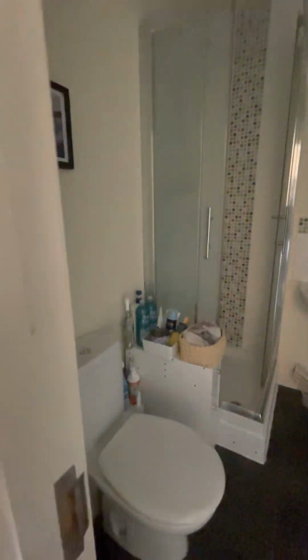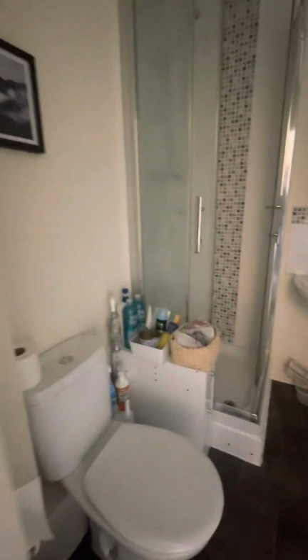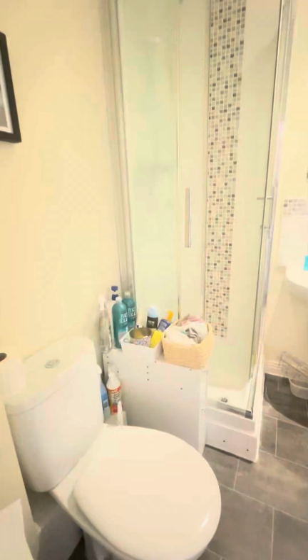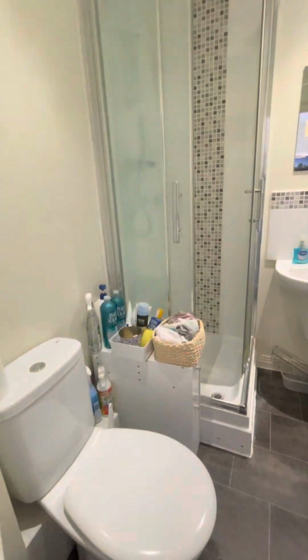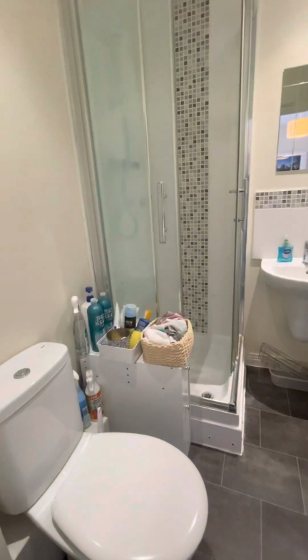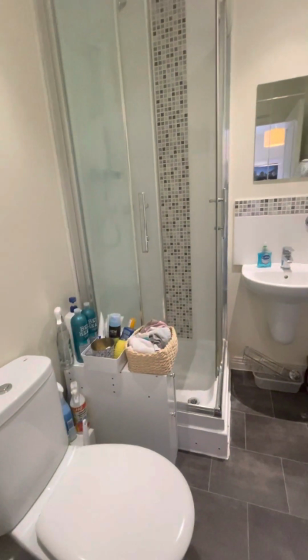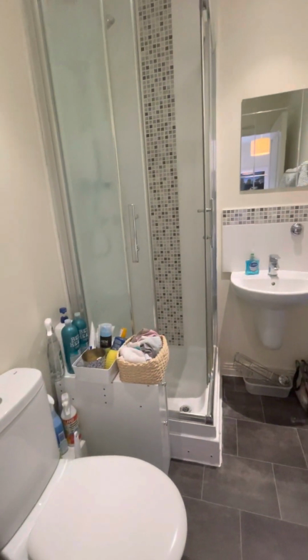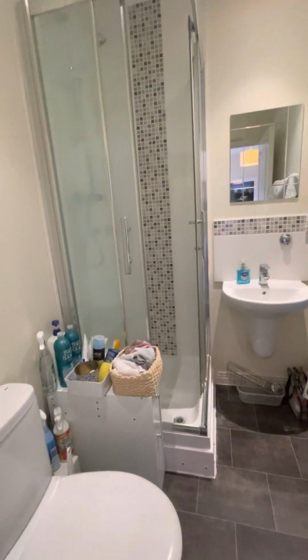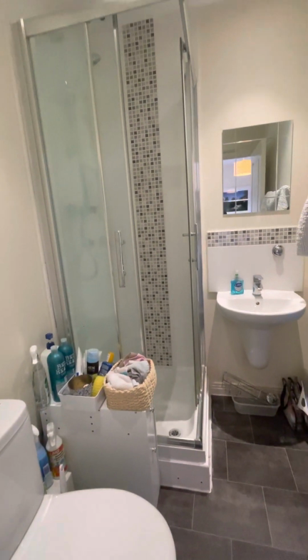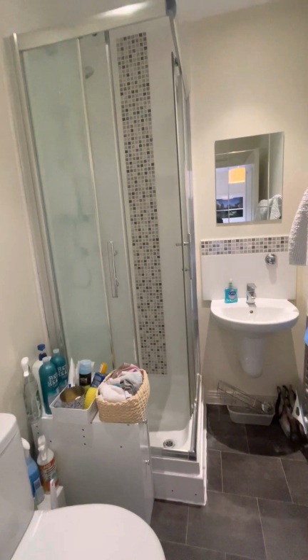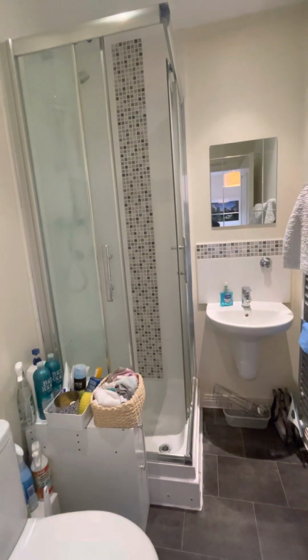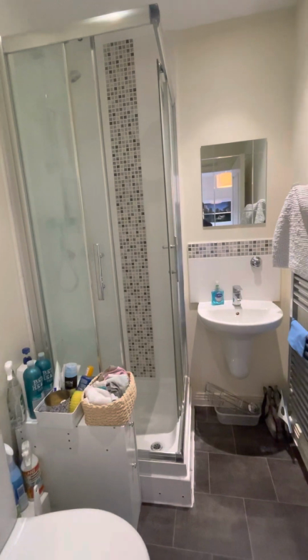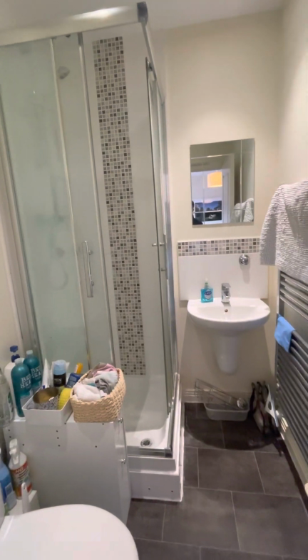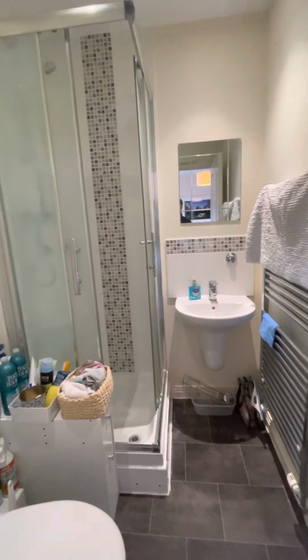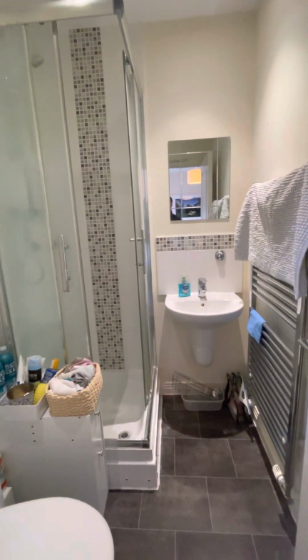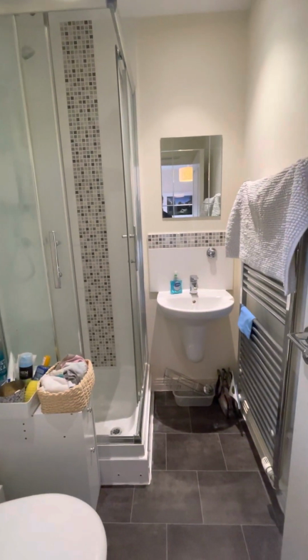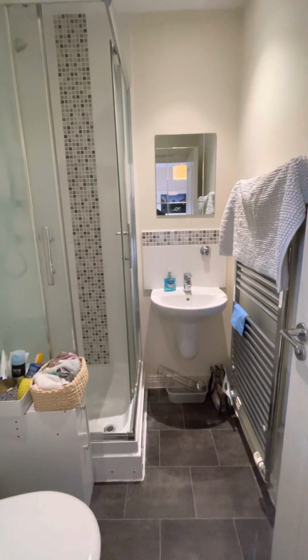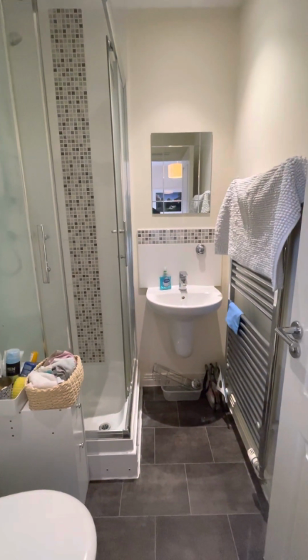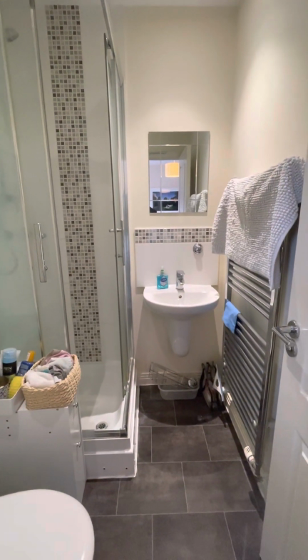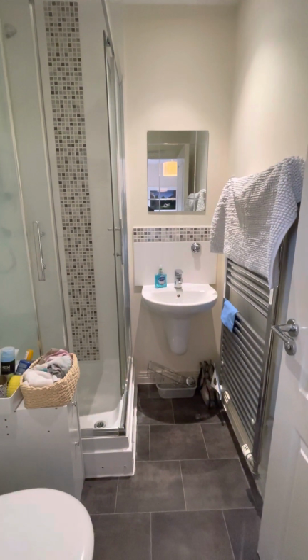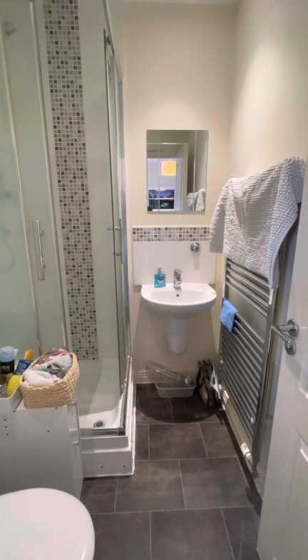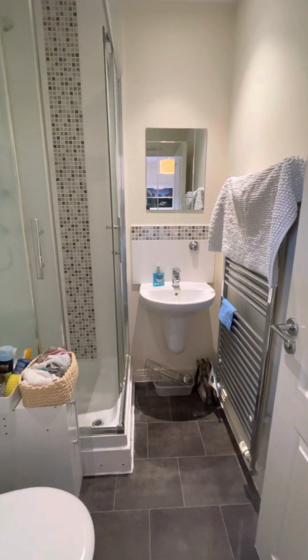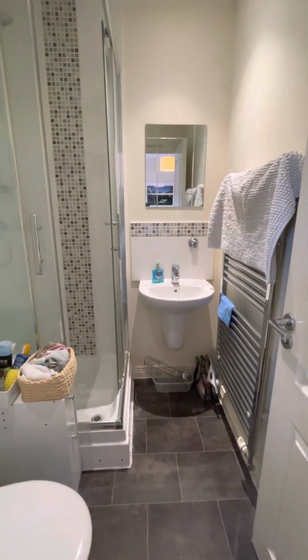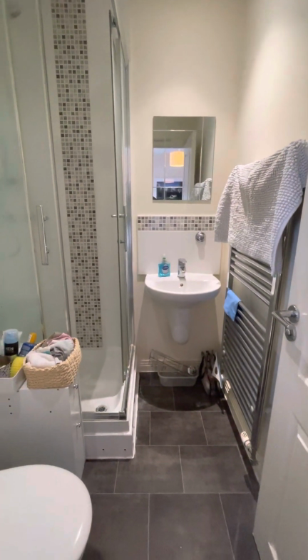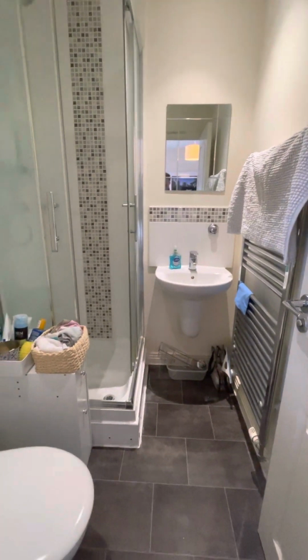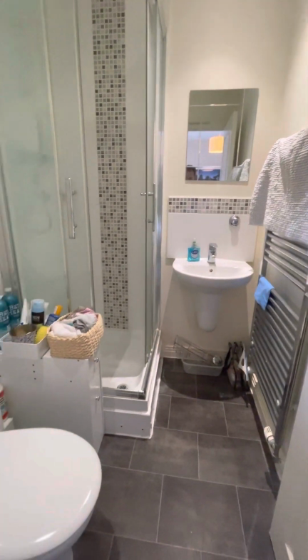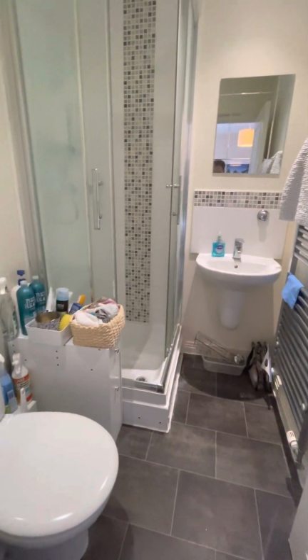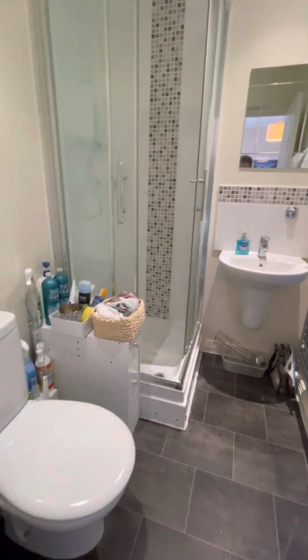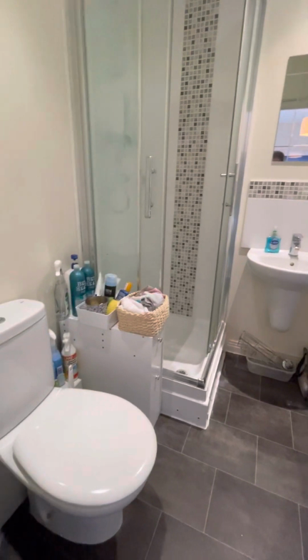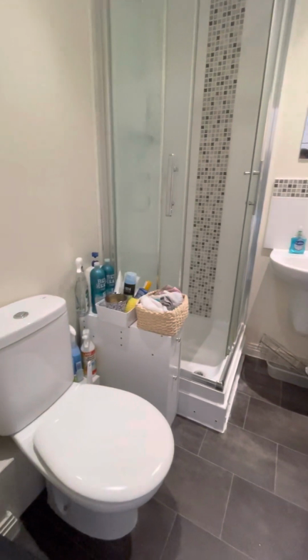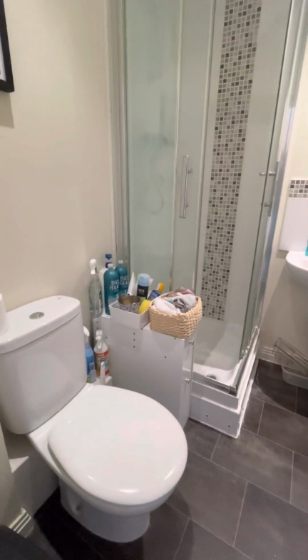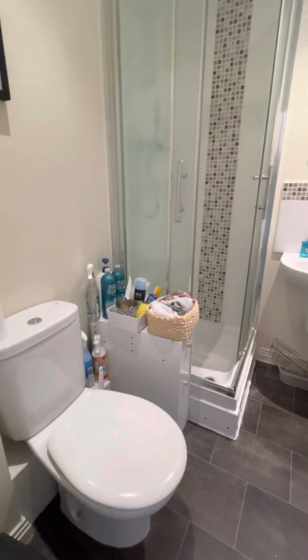There is a three-piece ensuite with a walk-in shower cubicle, washroom basin with hot and cold mixer tap, heated towel rail, and low level WC.